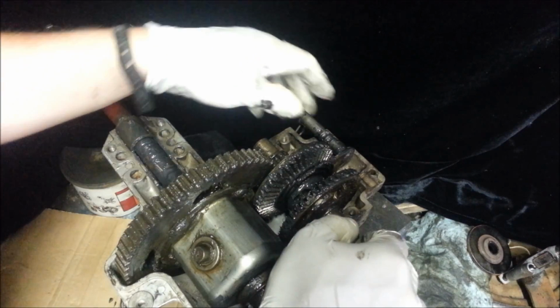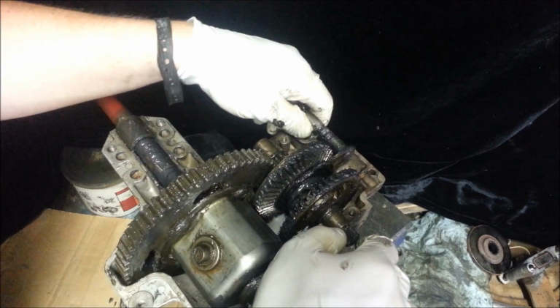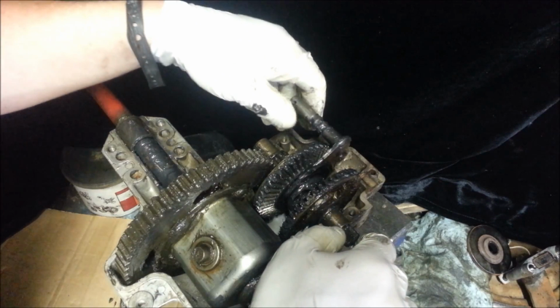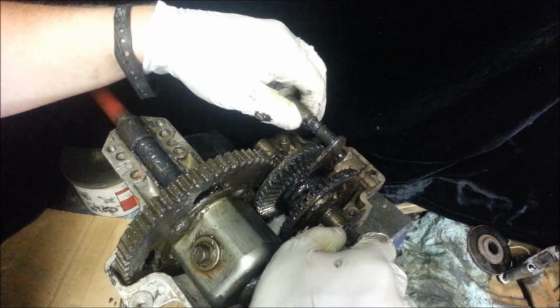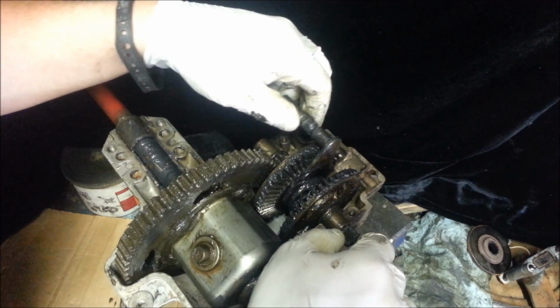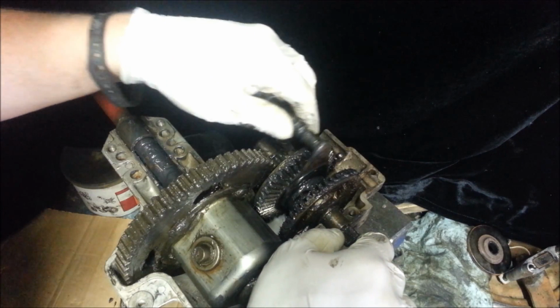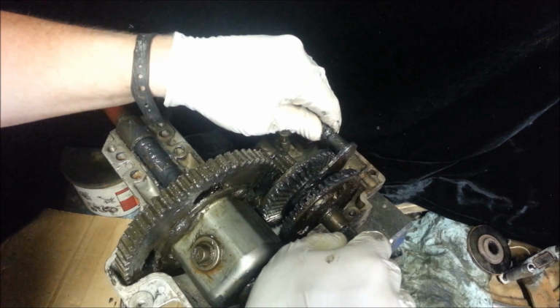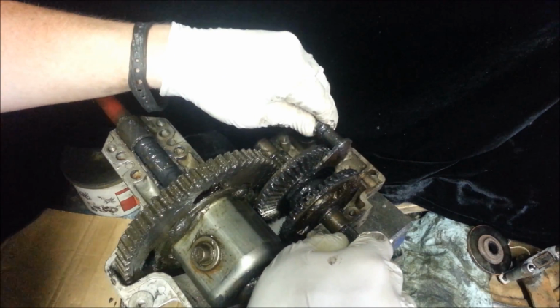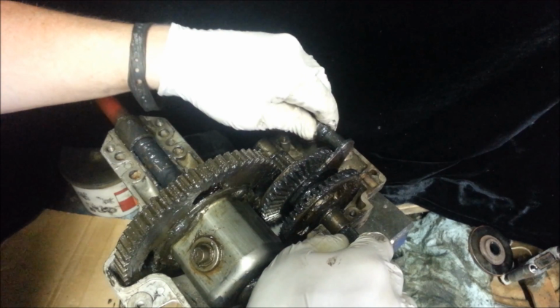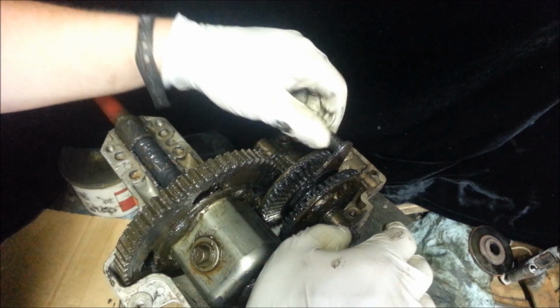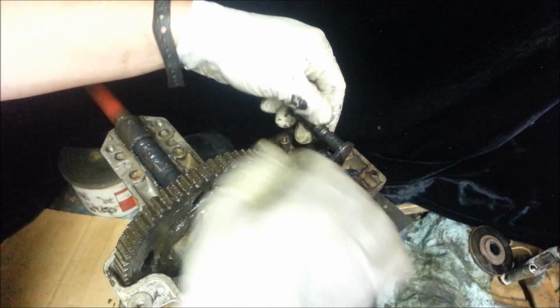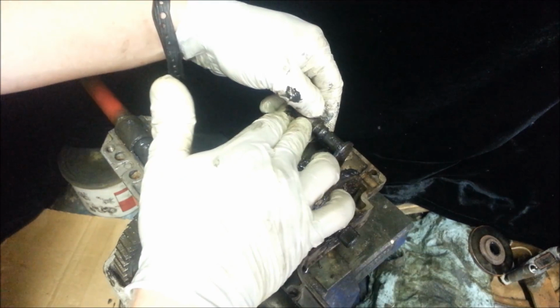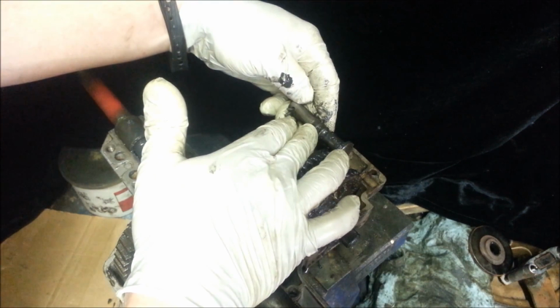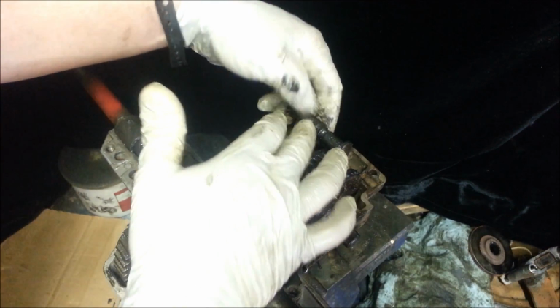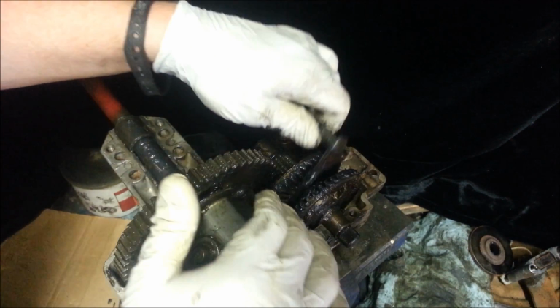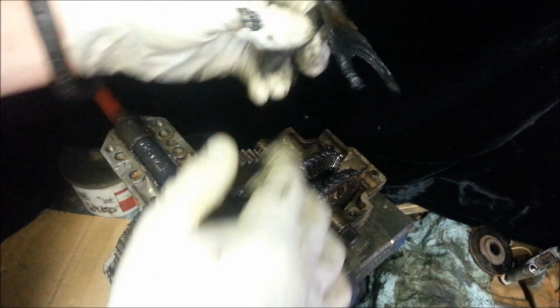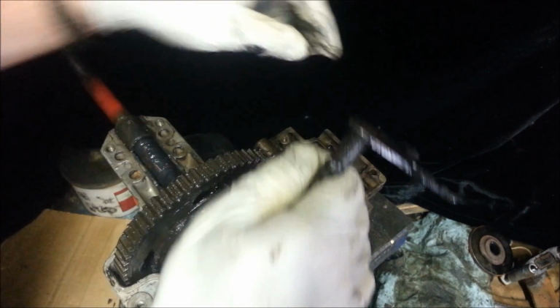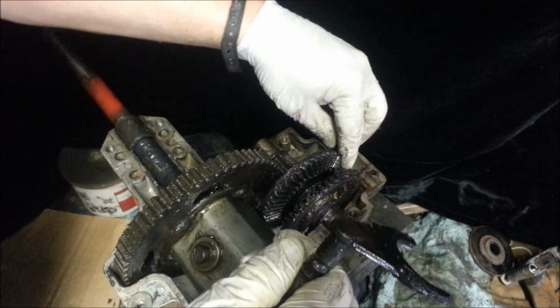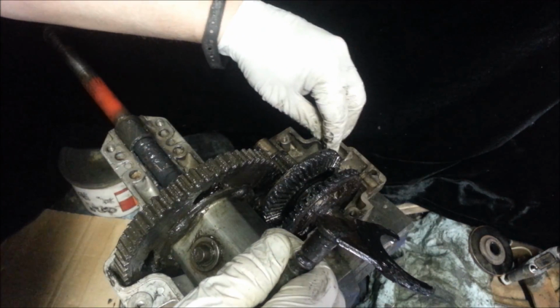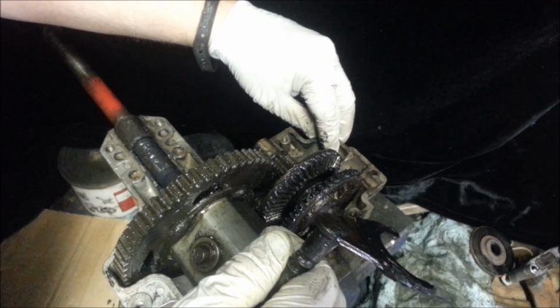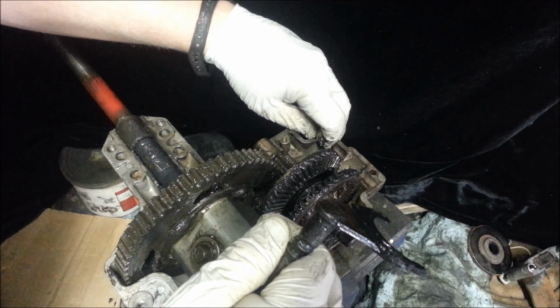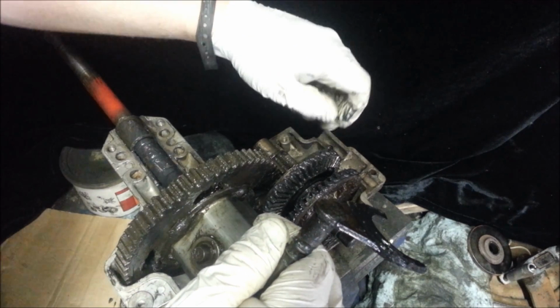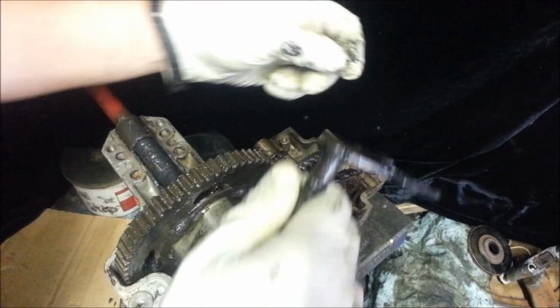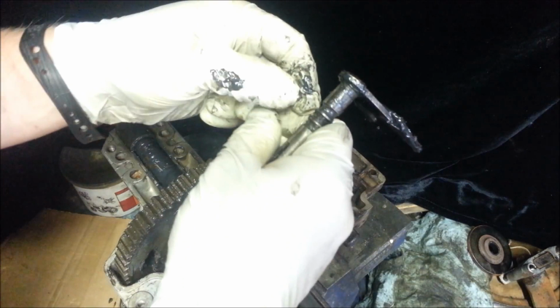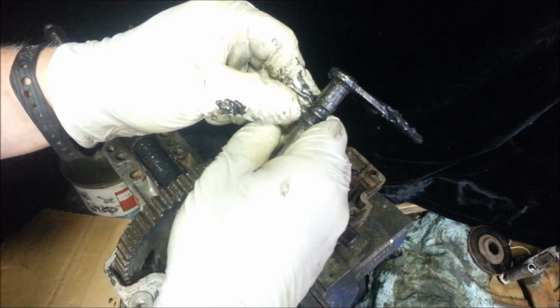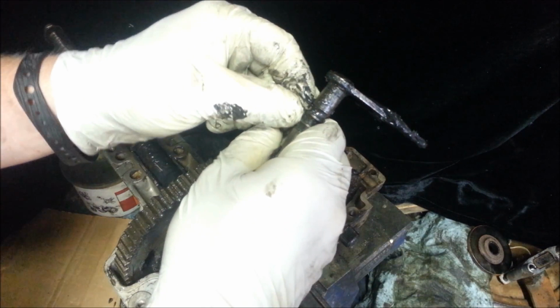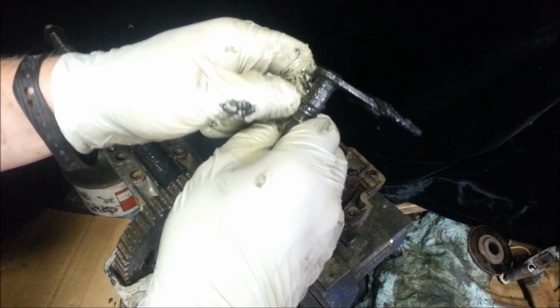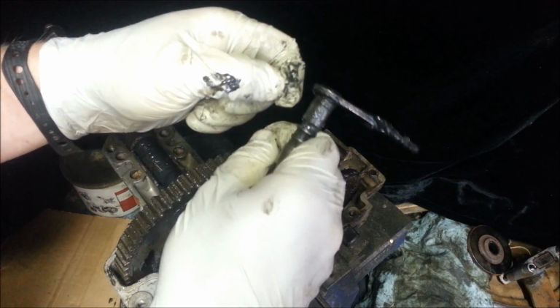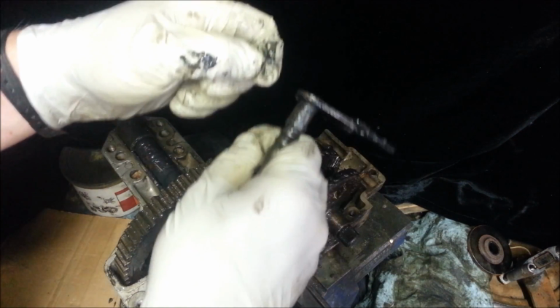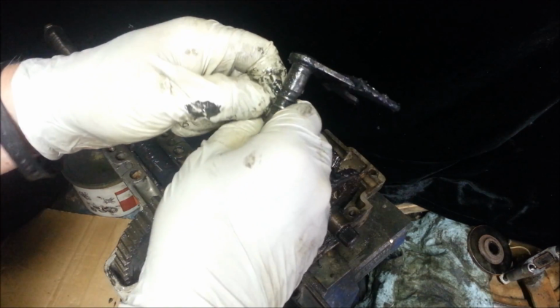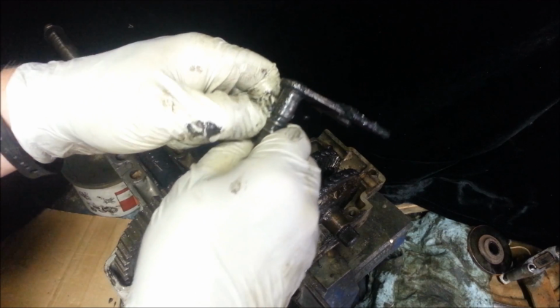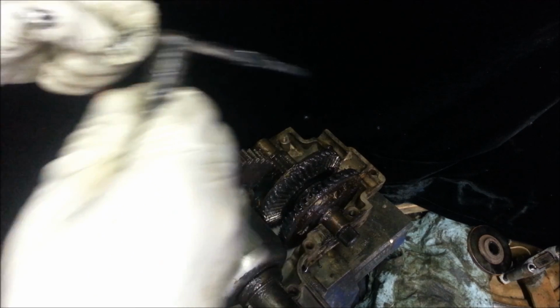And this is your shifting fork, which just moves it forward and reverse. There's little detents in it, little grooves. And that's controlled by a little spring and a ball right here. They just sit in there and apply spring pressure. So, it has three positions: neutral, forward, and reverse.